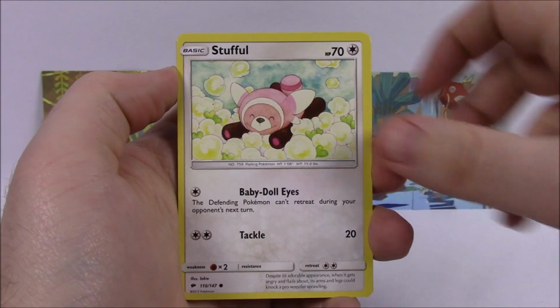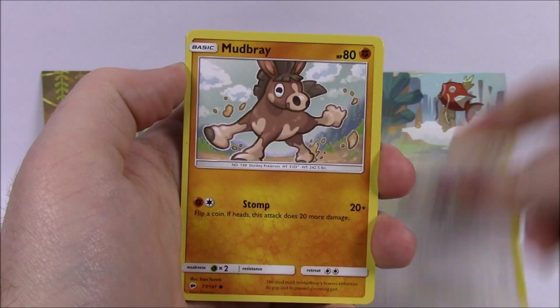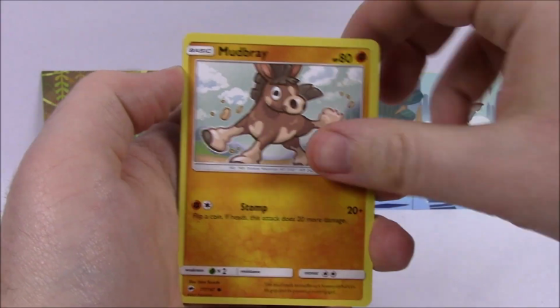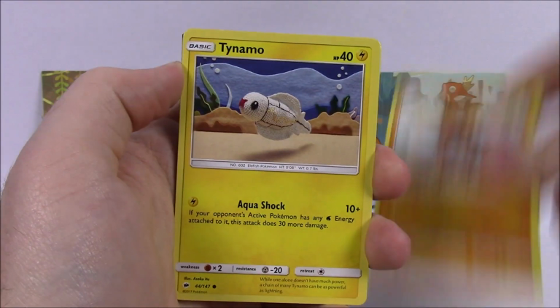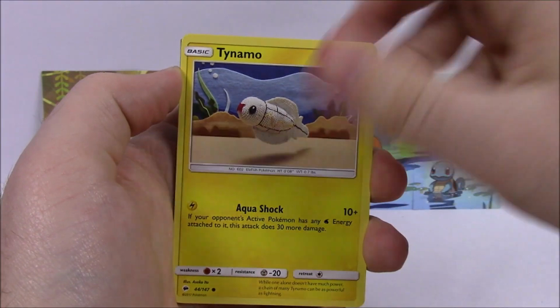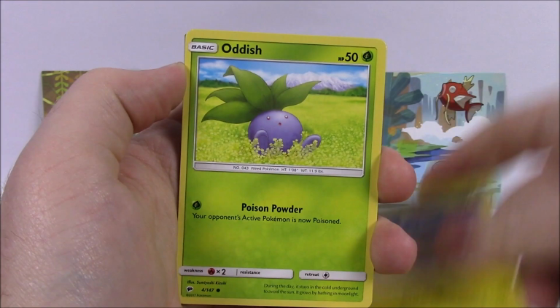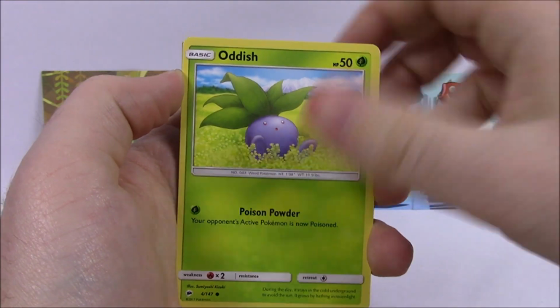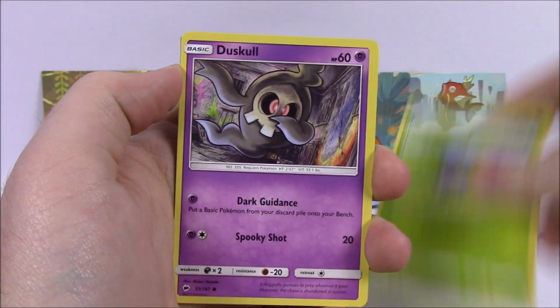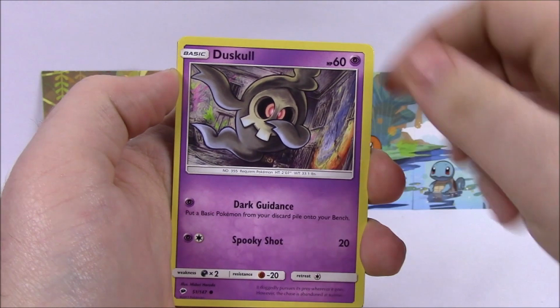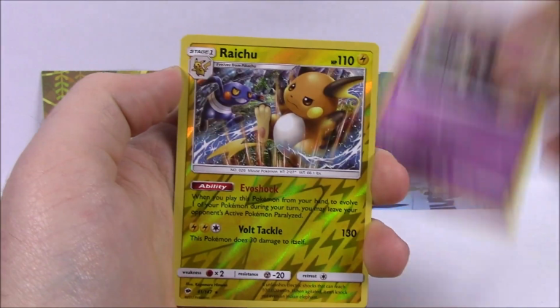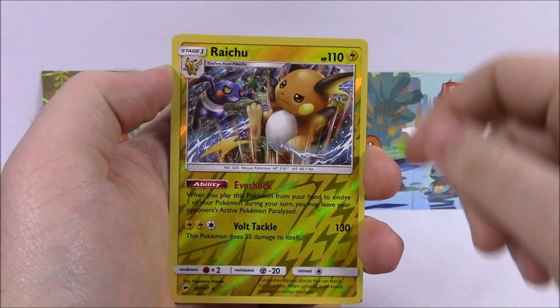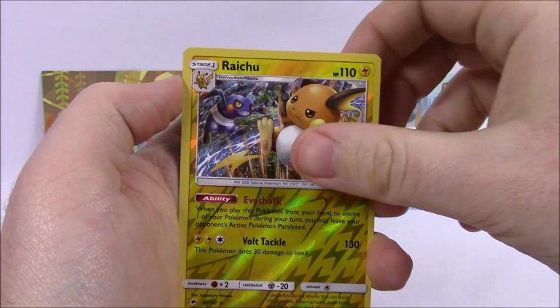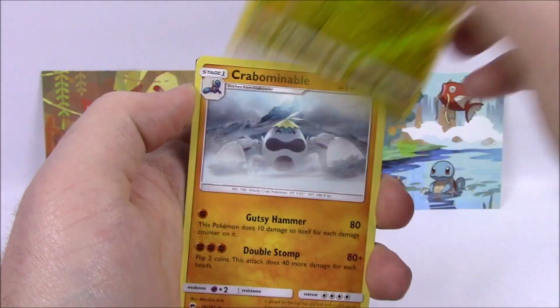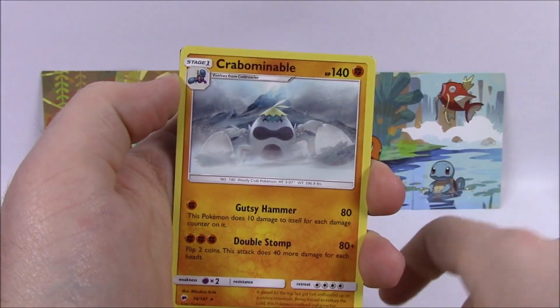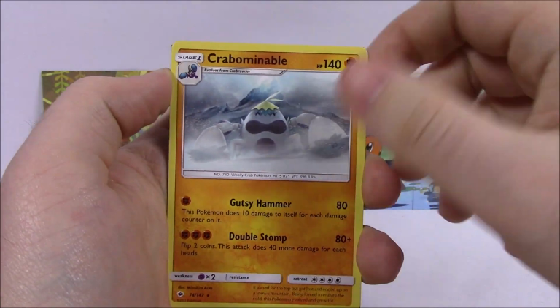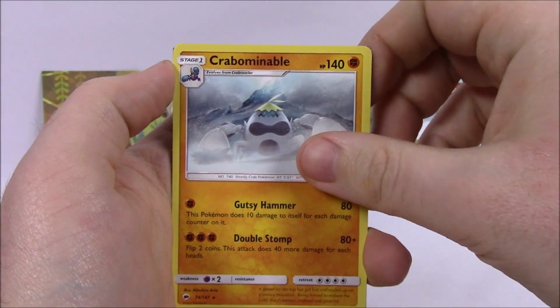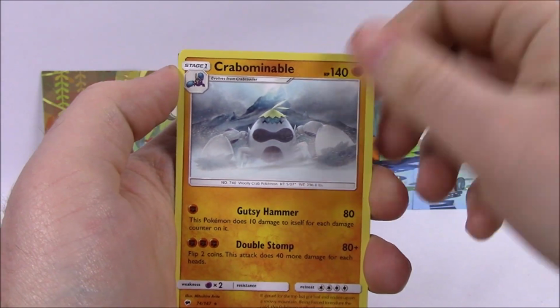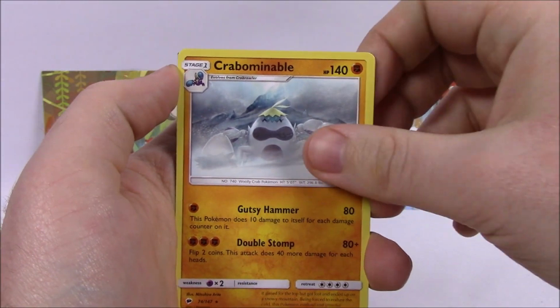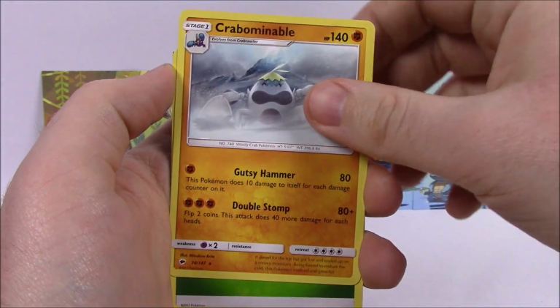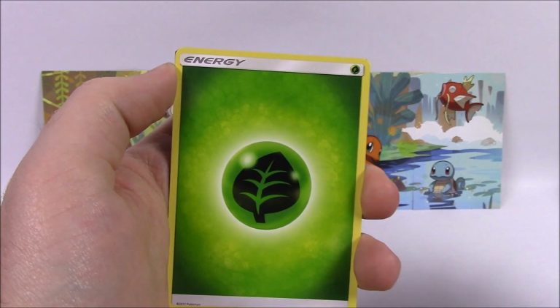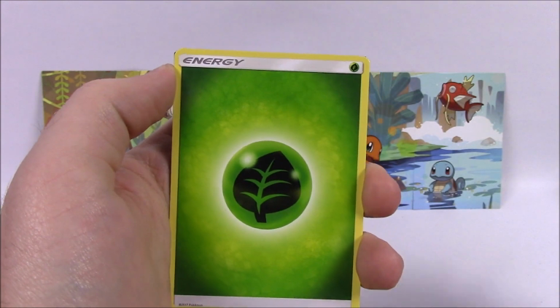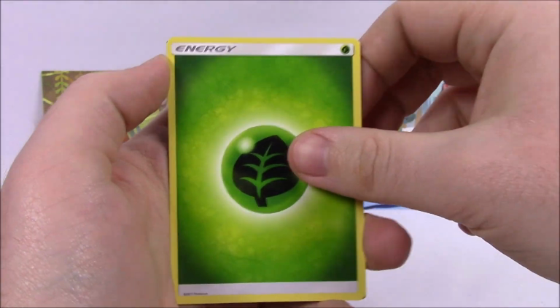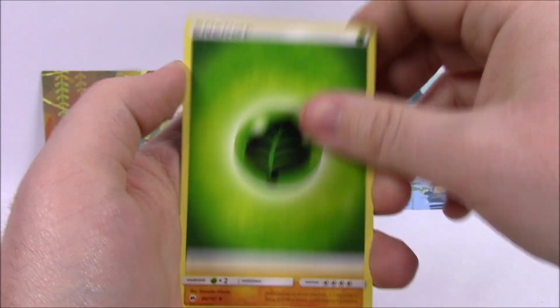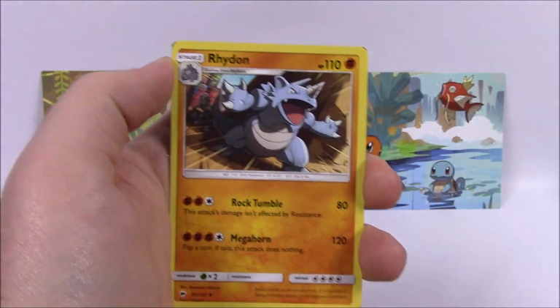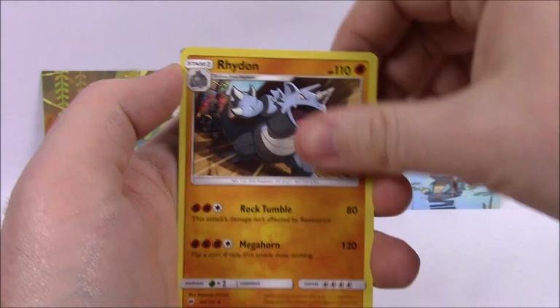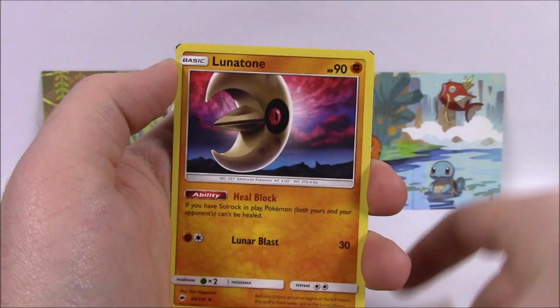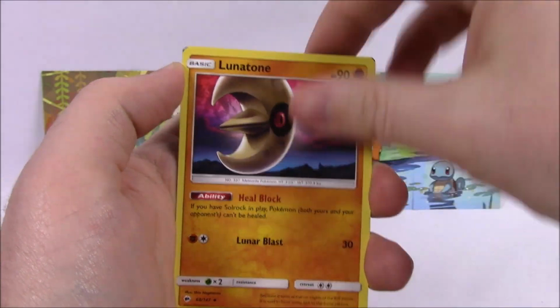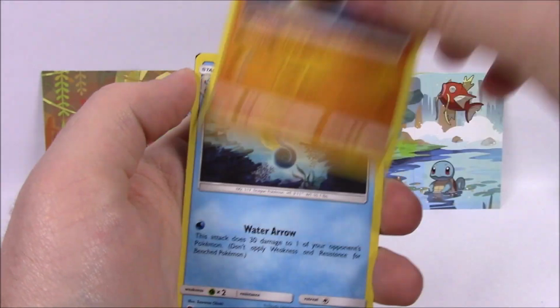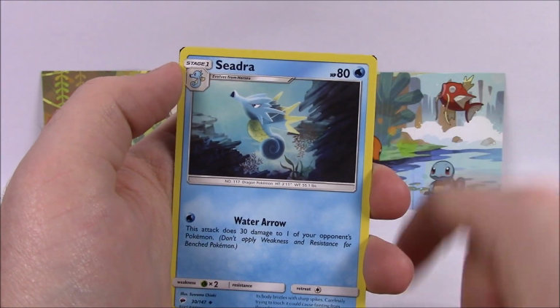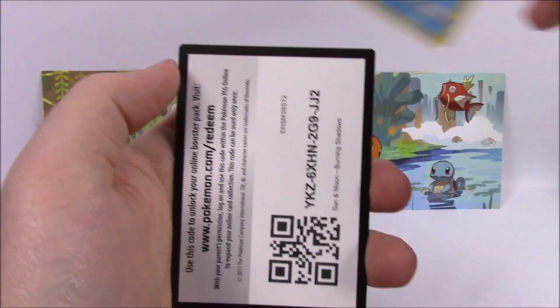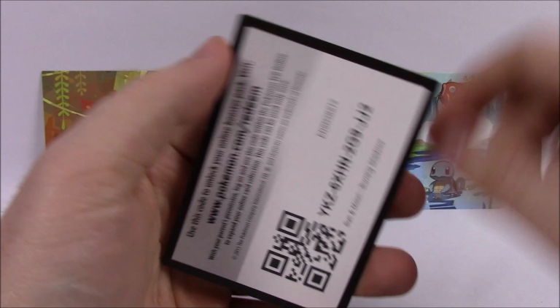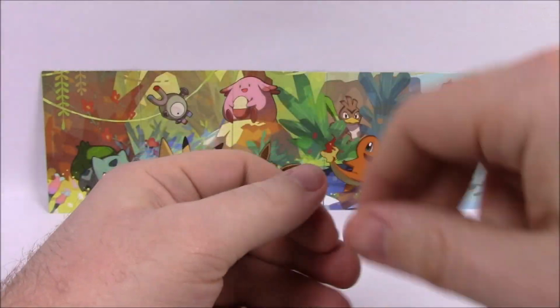Next we got a Stufful, Mudbray, Tapu Bulu, Oddish, Duskull, Raichu Reverse Holo, and a Crabominable as our rare card there. Grass Energy, Rhydon, Lunatone, Seedra, and the Code.